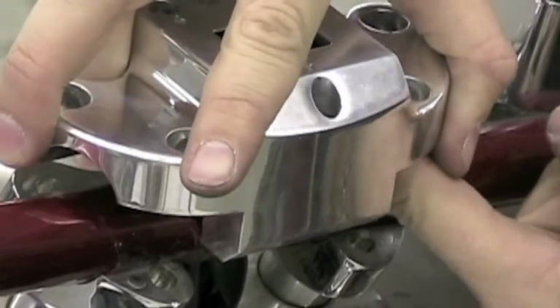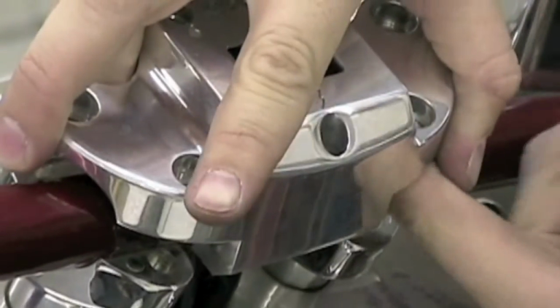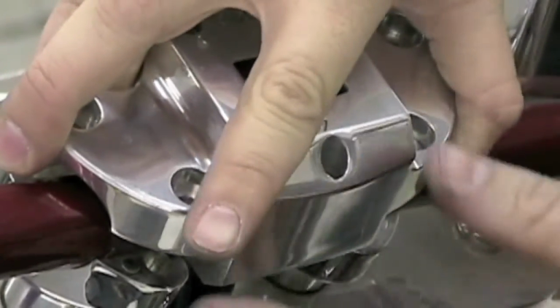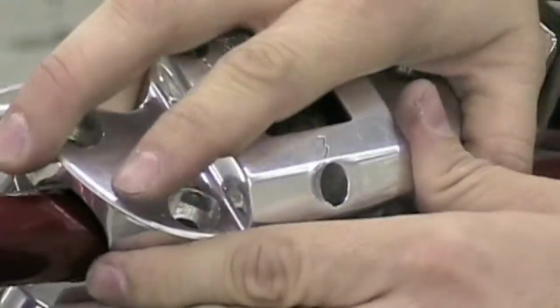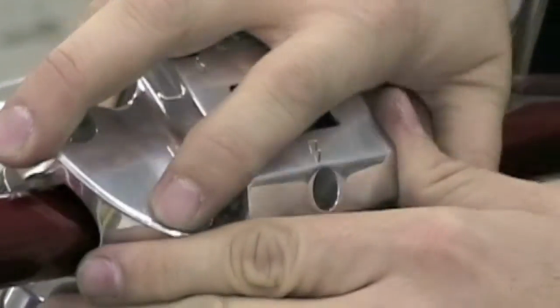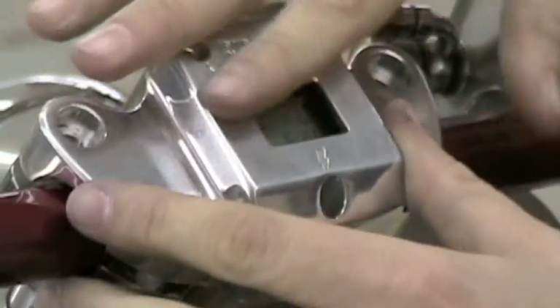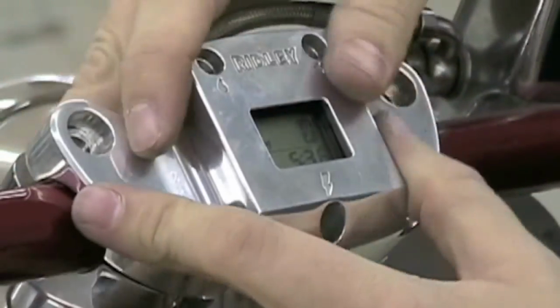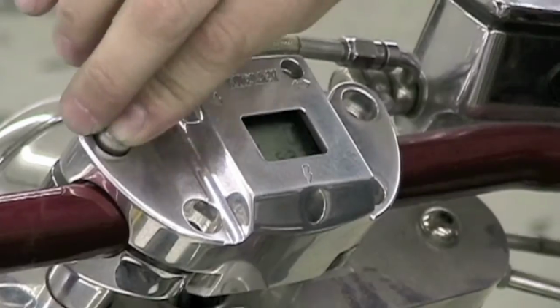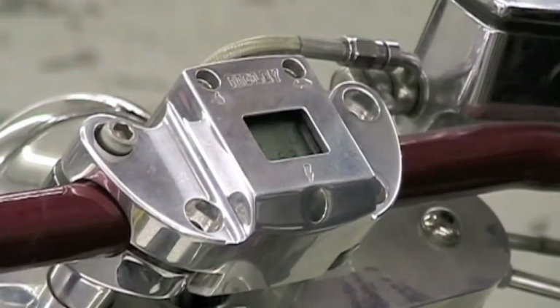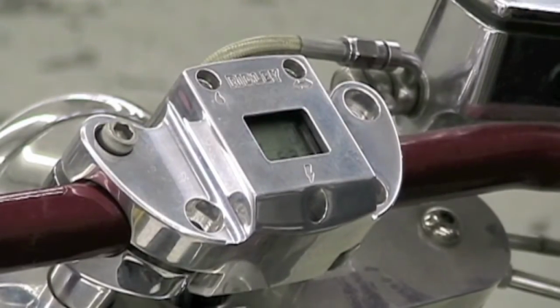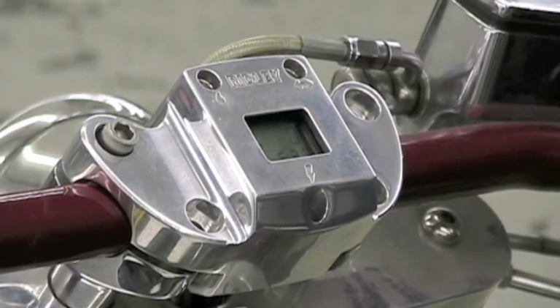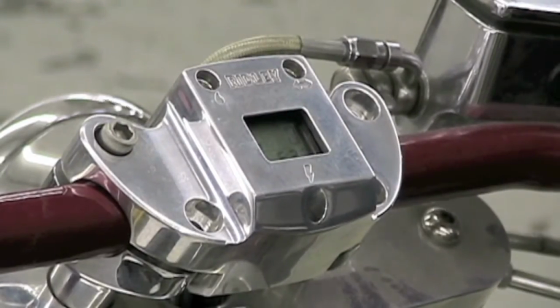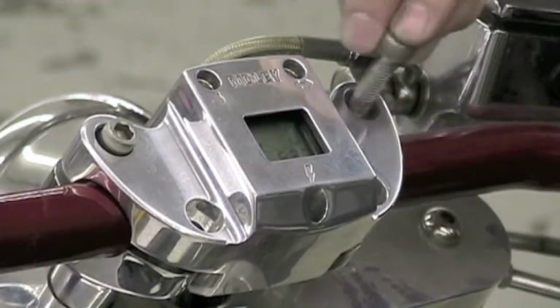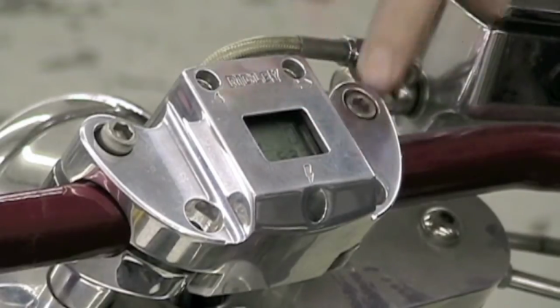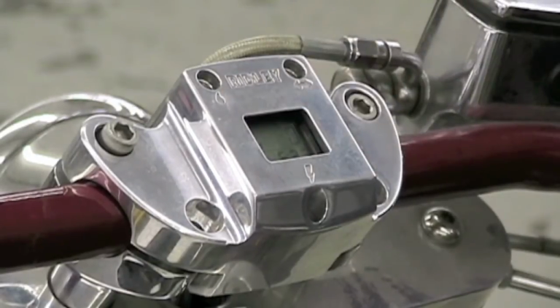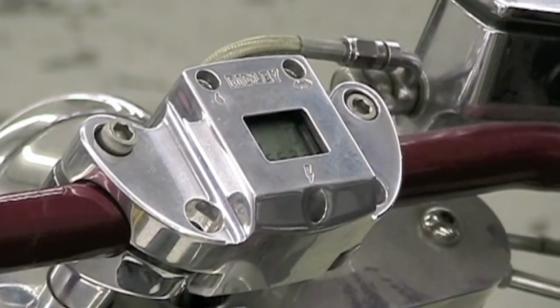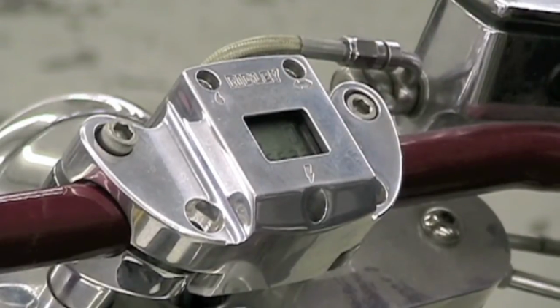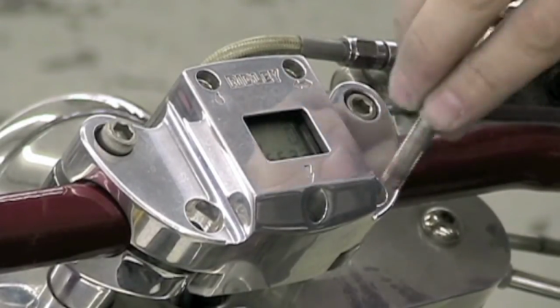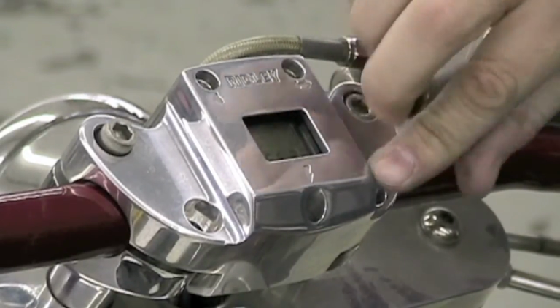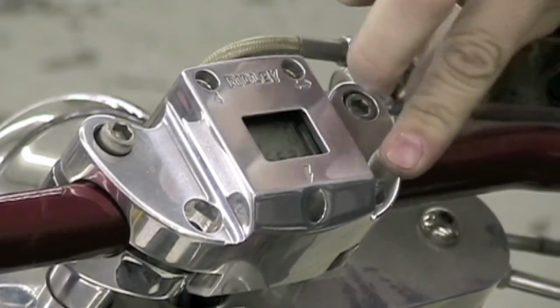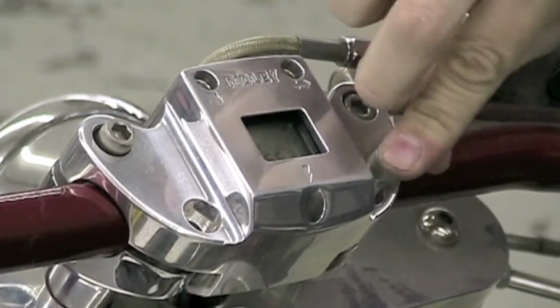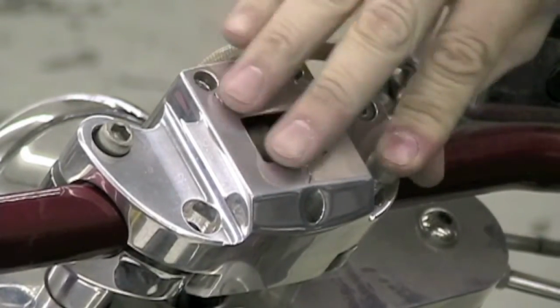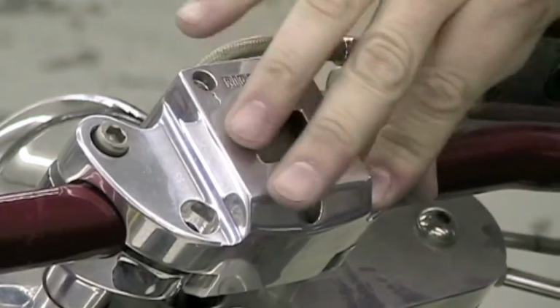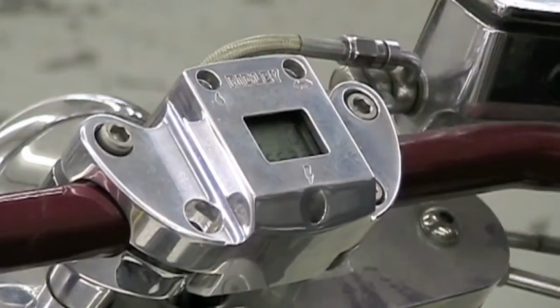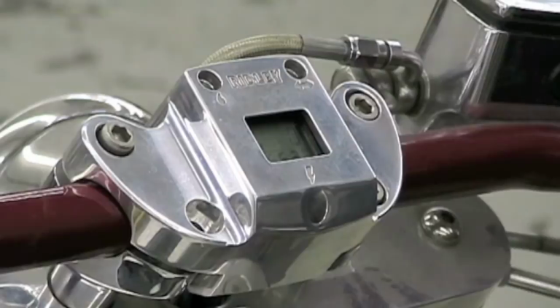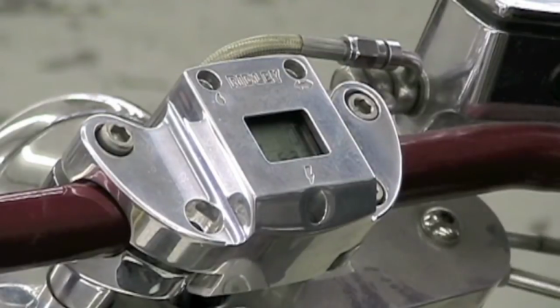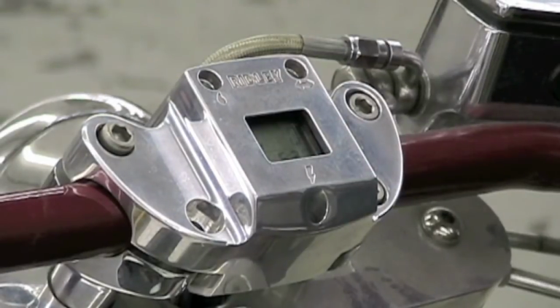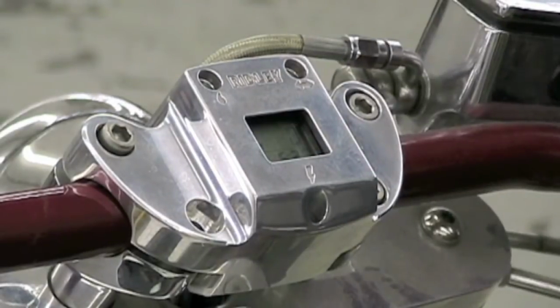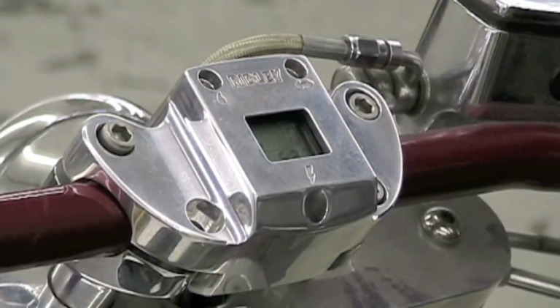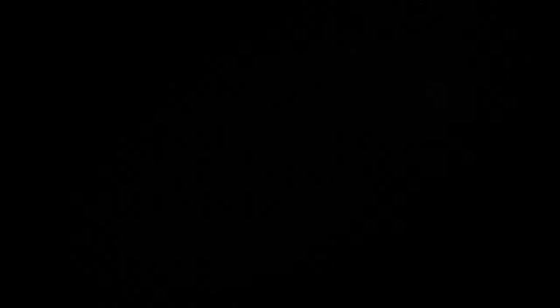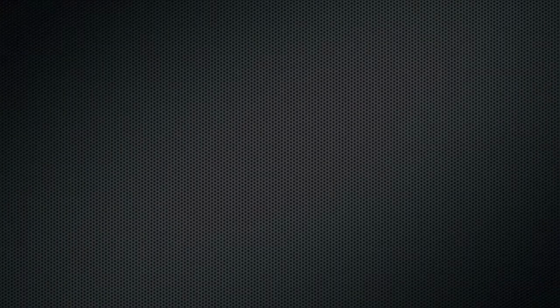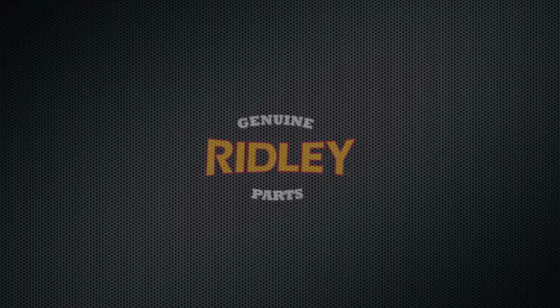Finally, it's time to close this back up. Make sure that your handlebars are positioned correctly. Install your bolts and then tighten down. Once you get the bolts fairly tight, you may want to adjust the handlebars up and down to make sure that they don't hit the tank.